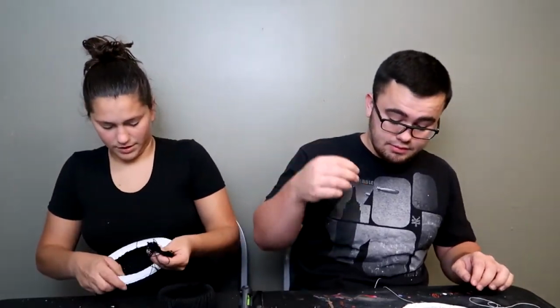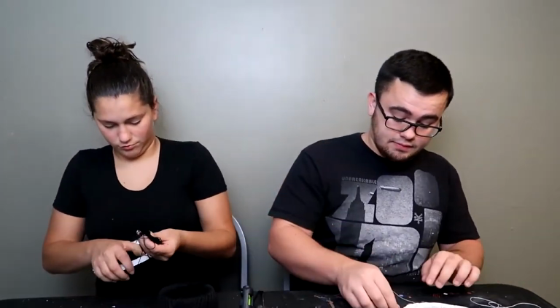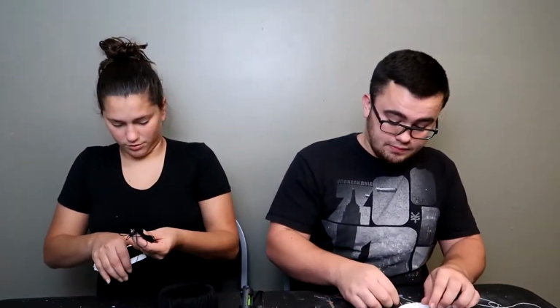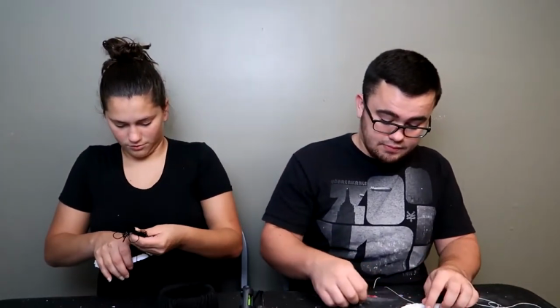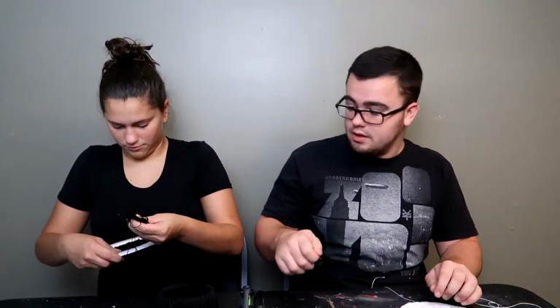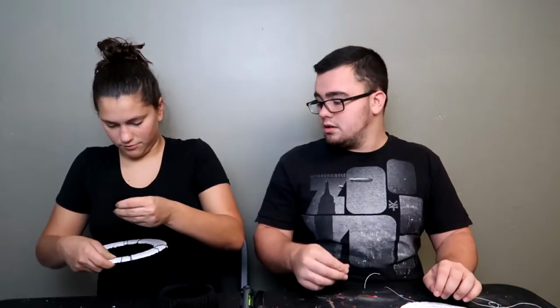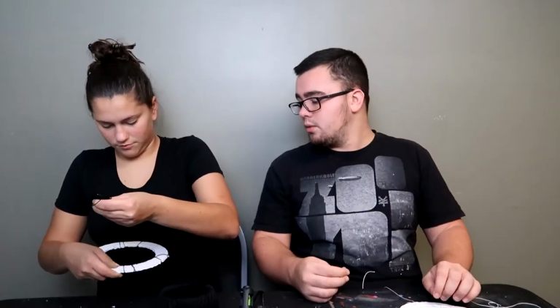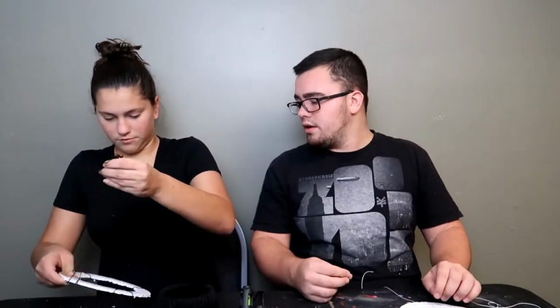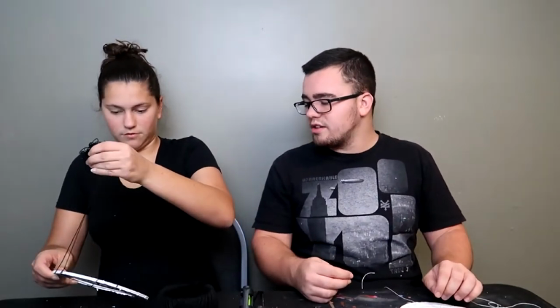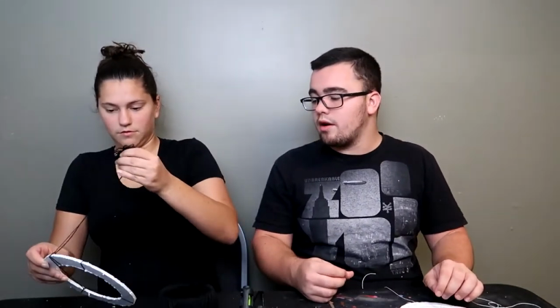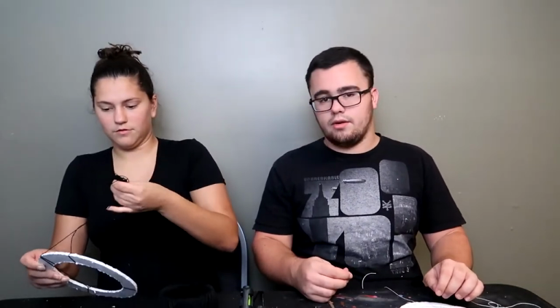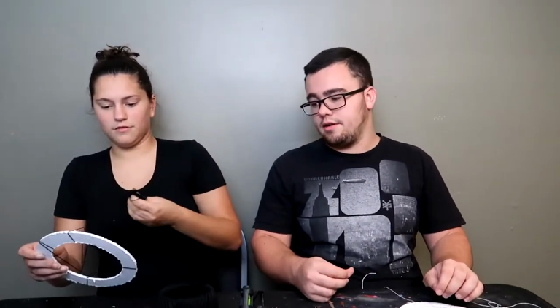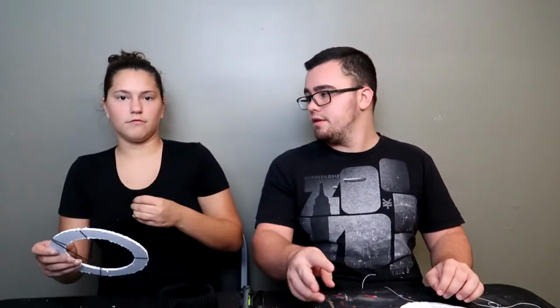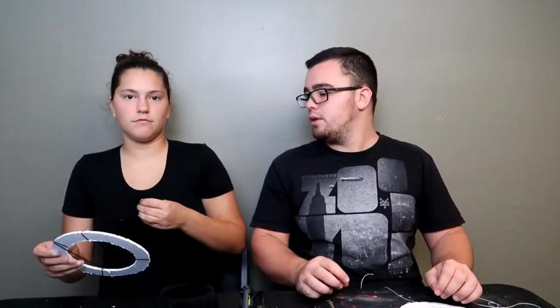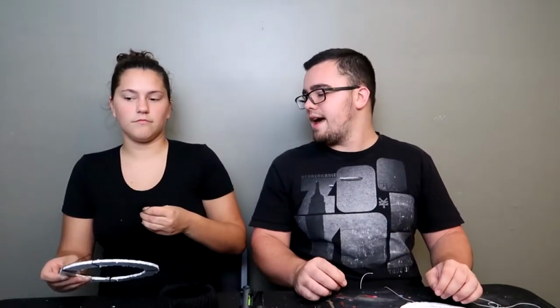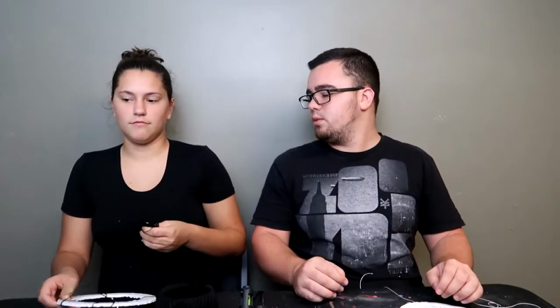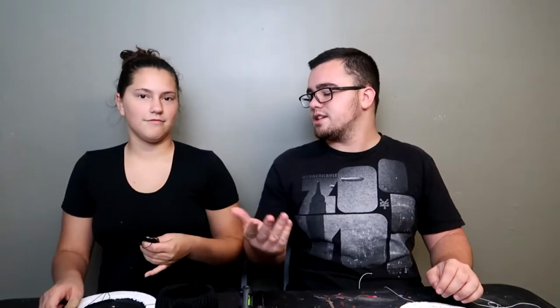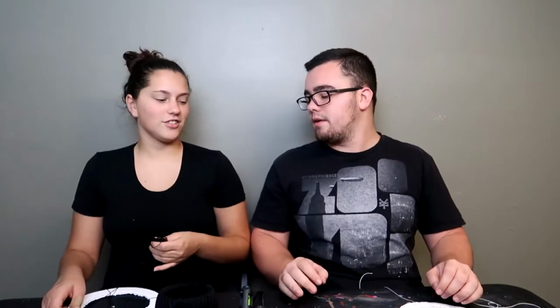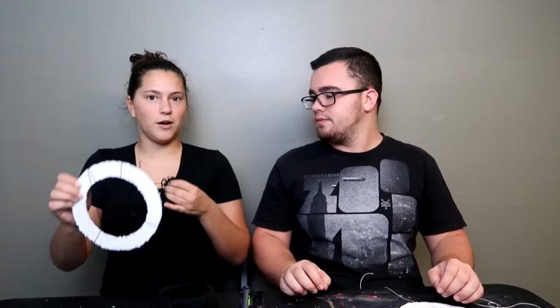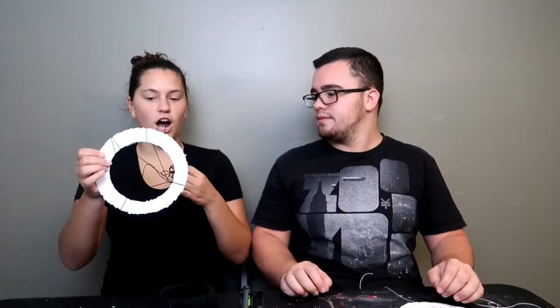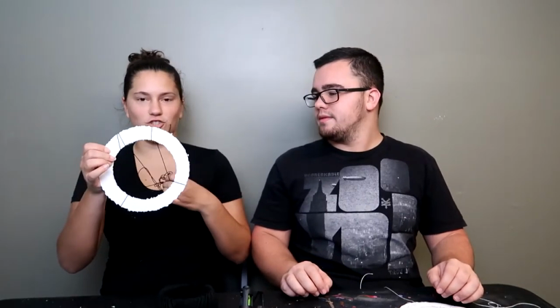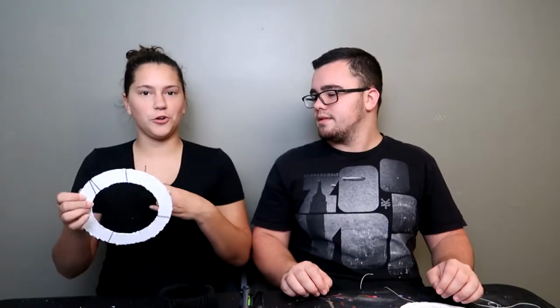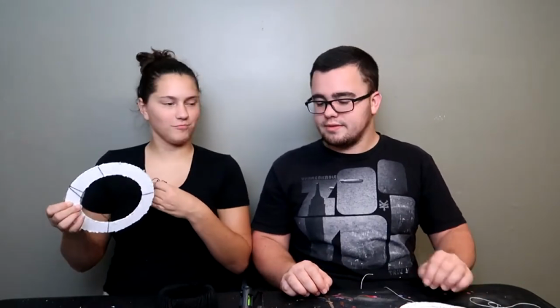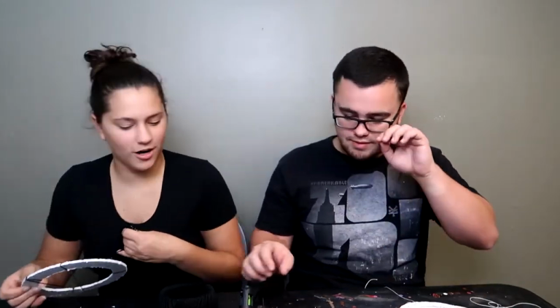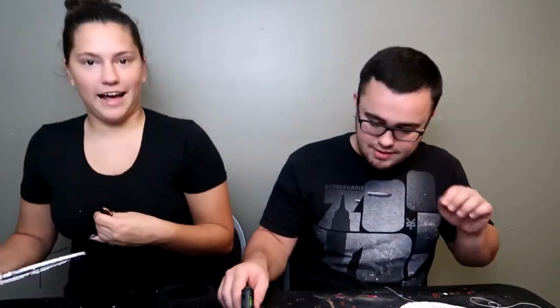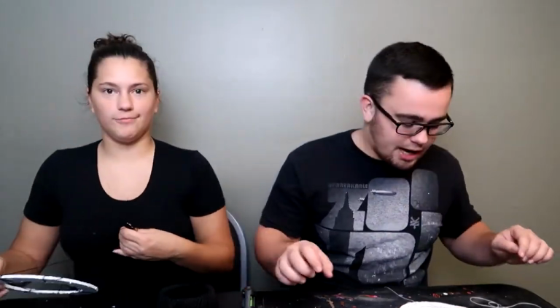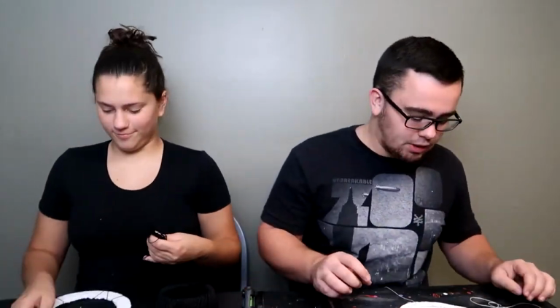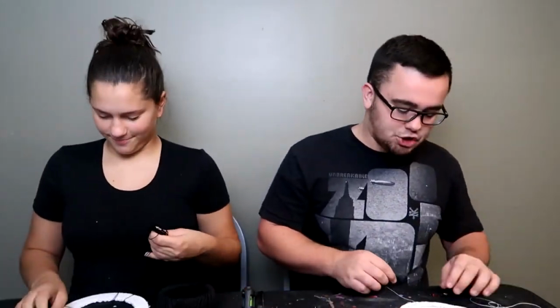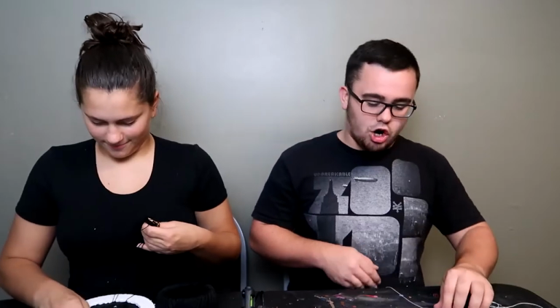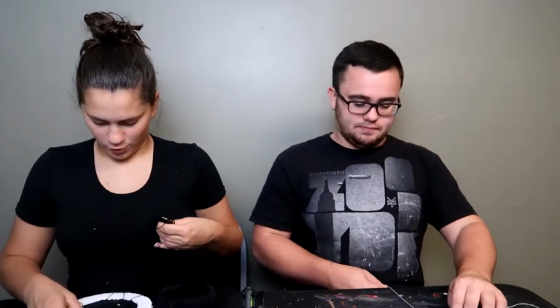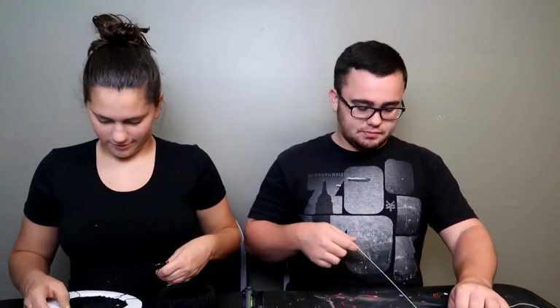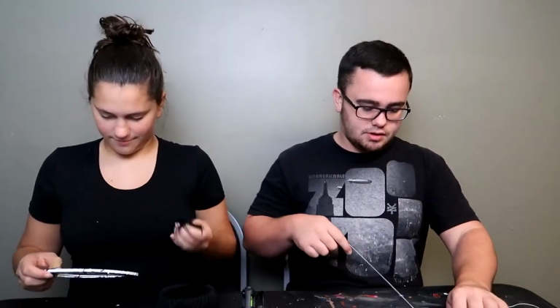You suck at this. Jen, I don't want to hear it. You've got a square going on over there. What is that? What is a square? This is what I was taught, so we're gonna try it. Well, someone taught you wrong.